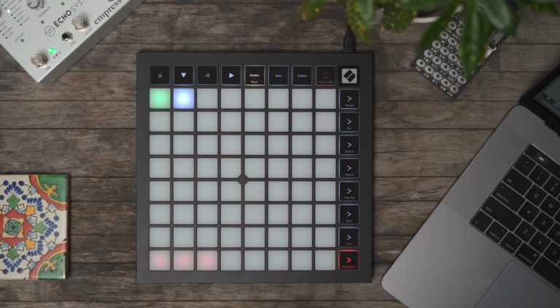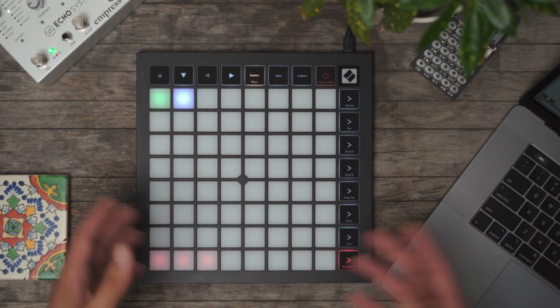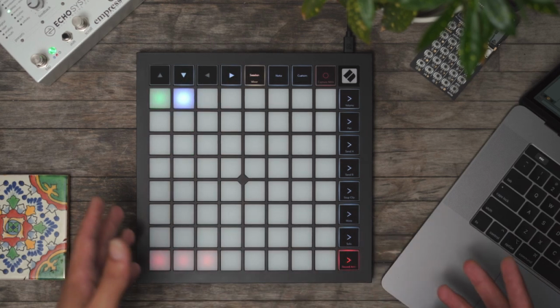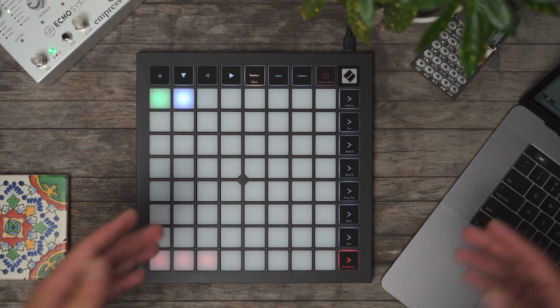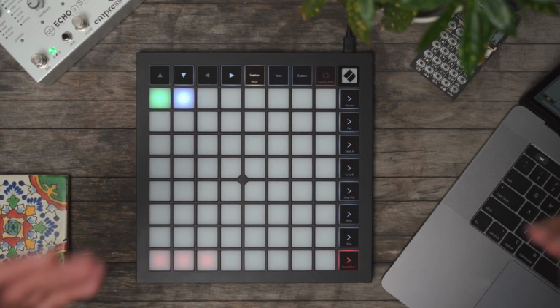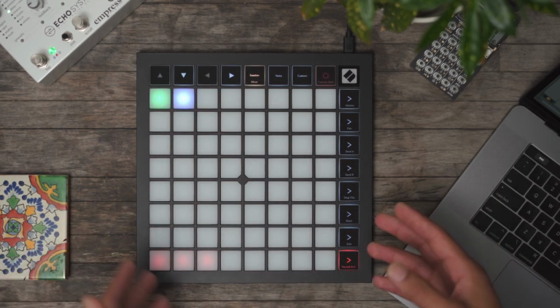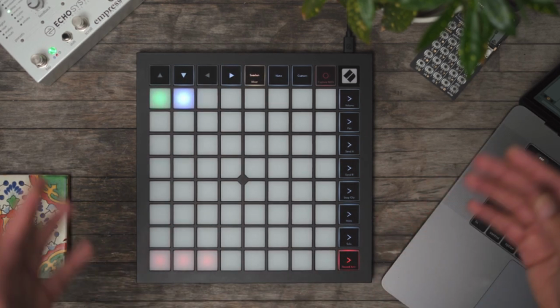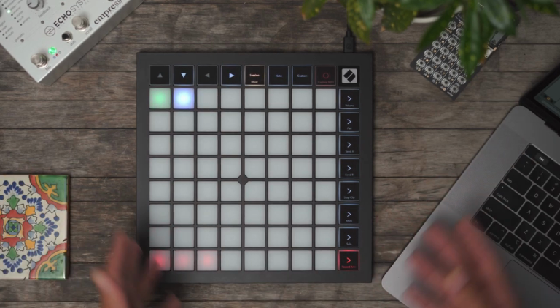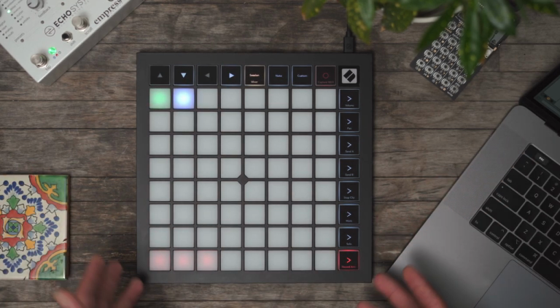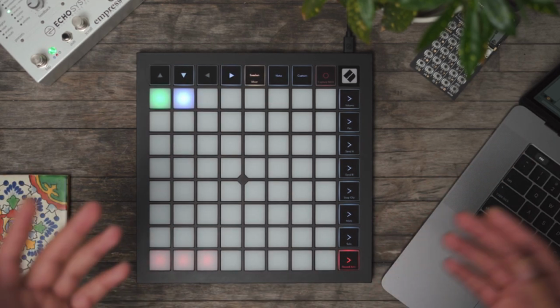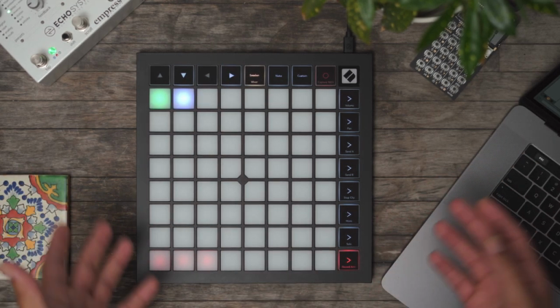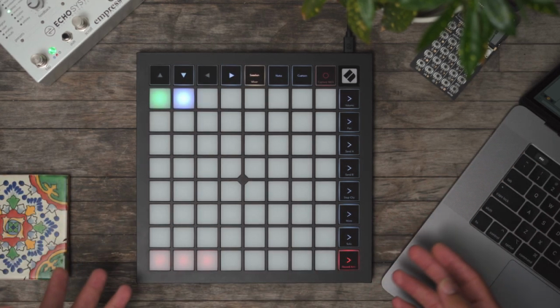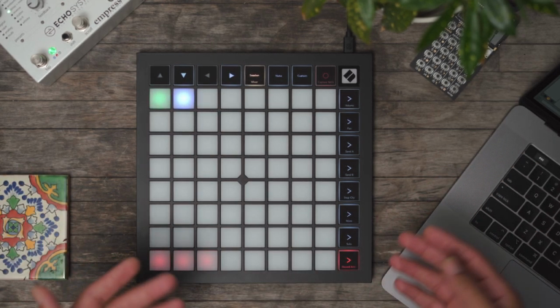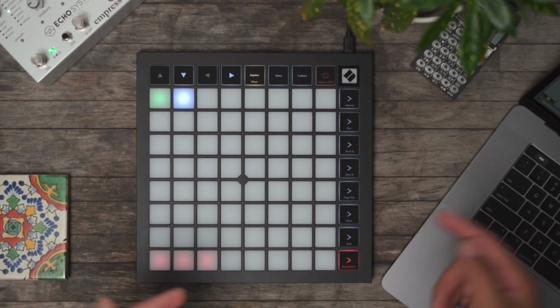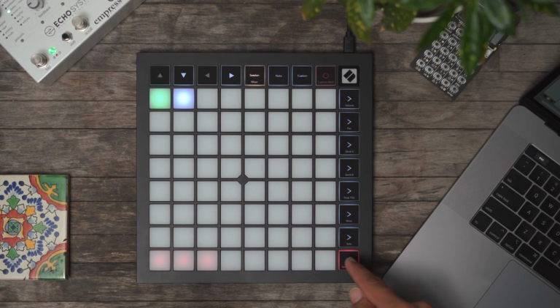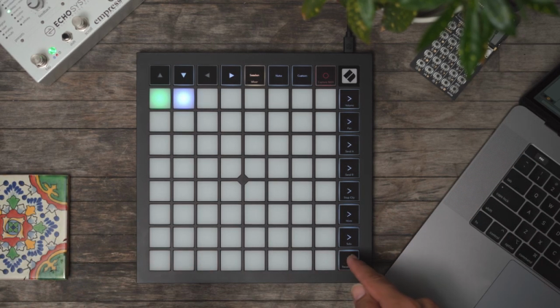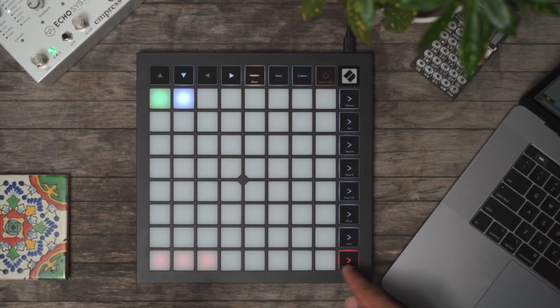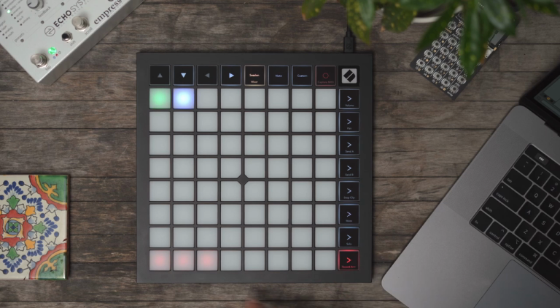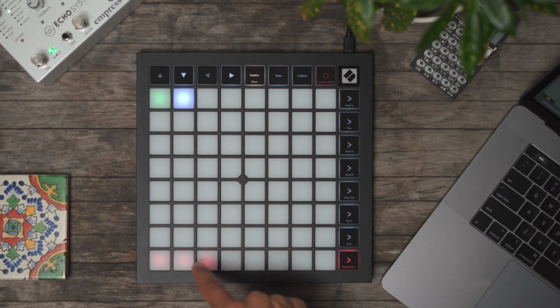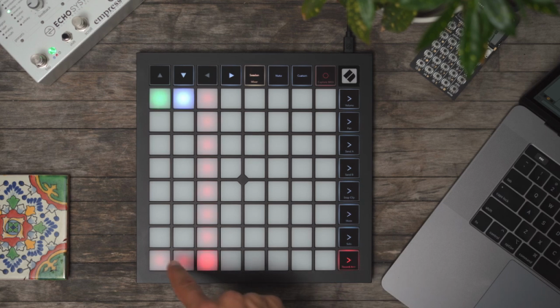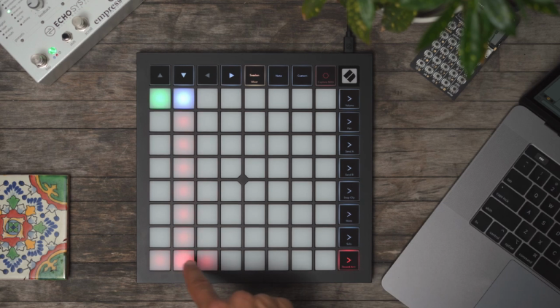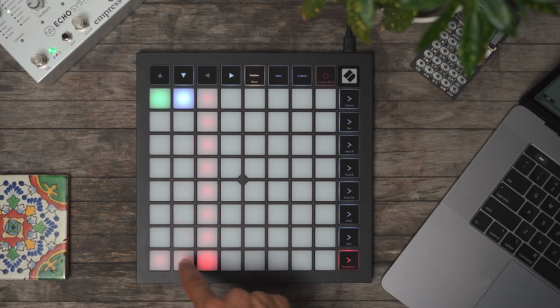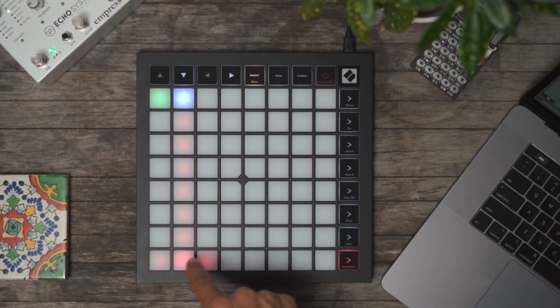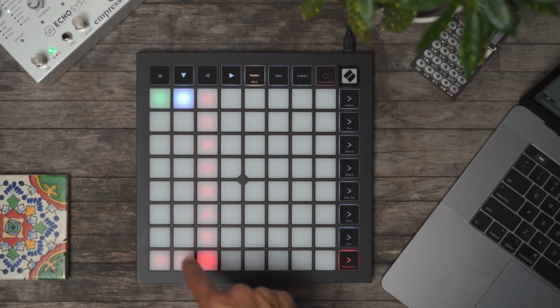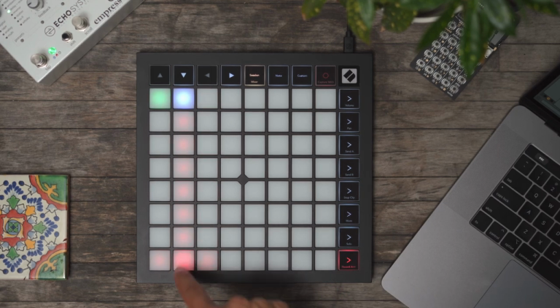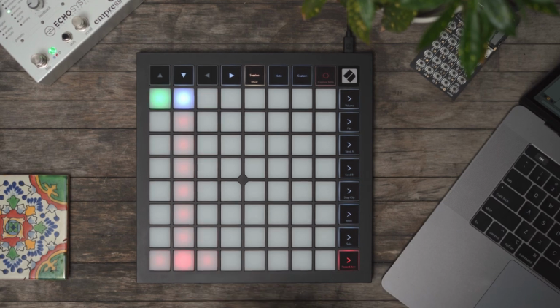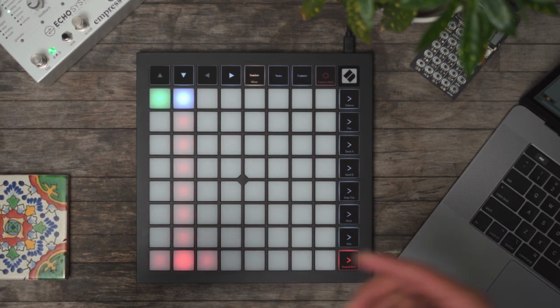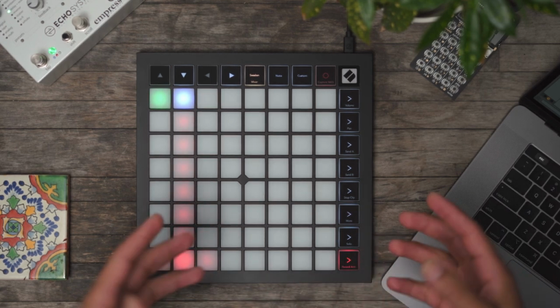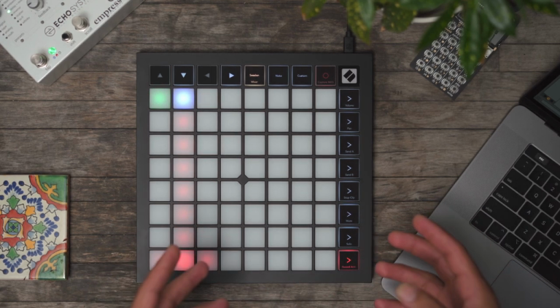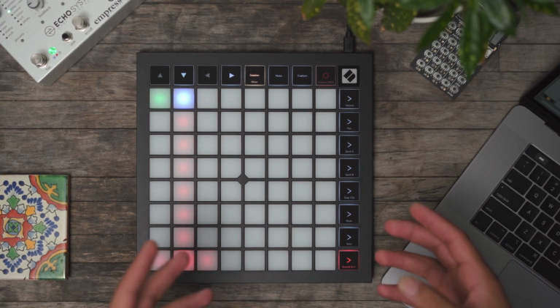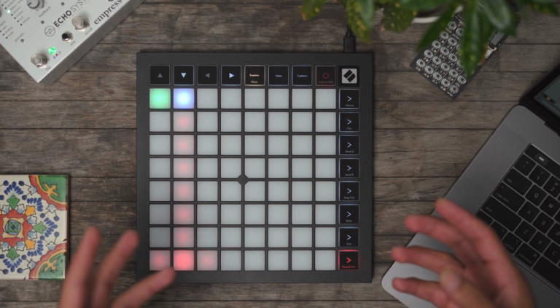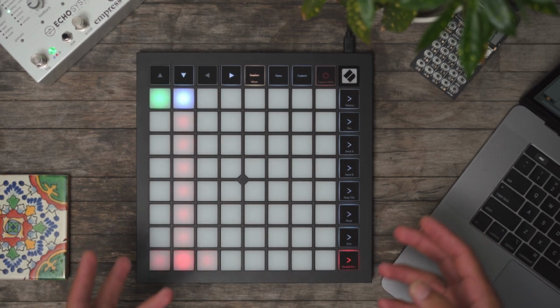The Launchpad X is great at helping you stay in the zone. Utilizing the record arm button, I can quickly jump between tracks and start recording things on the fly.